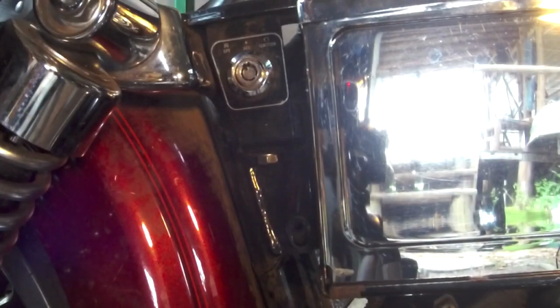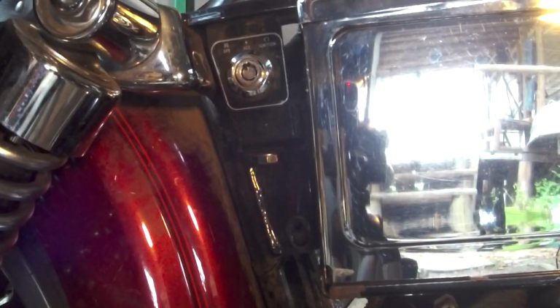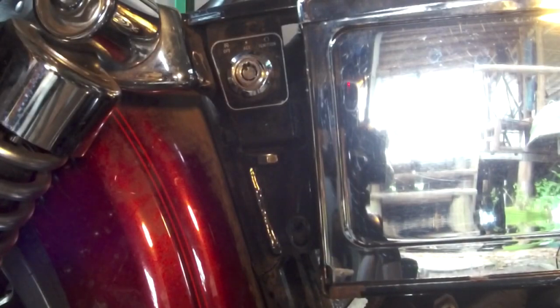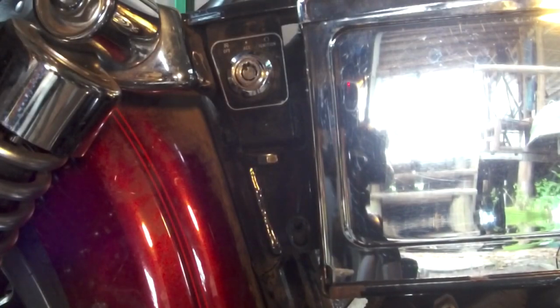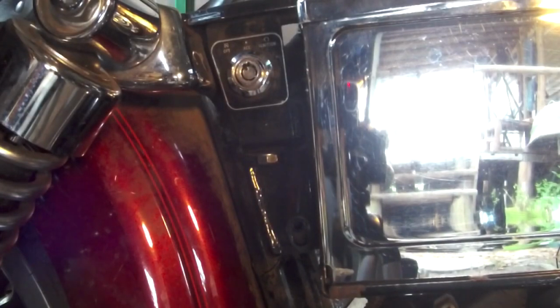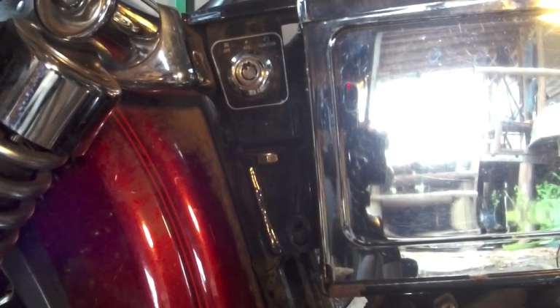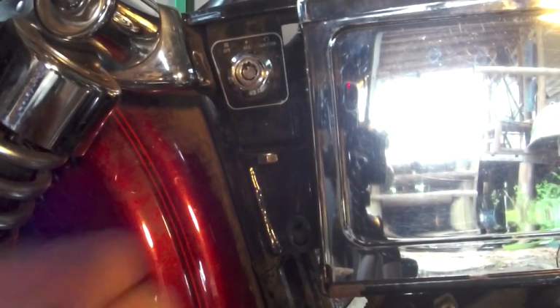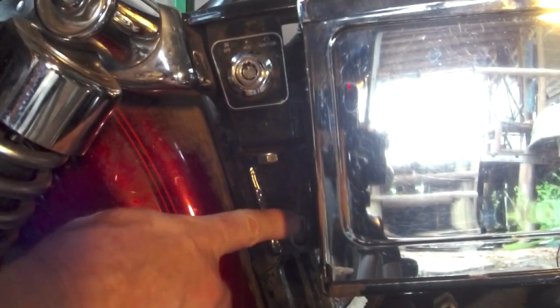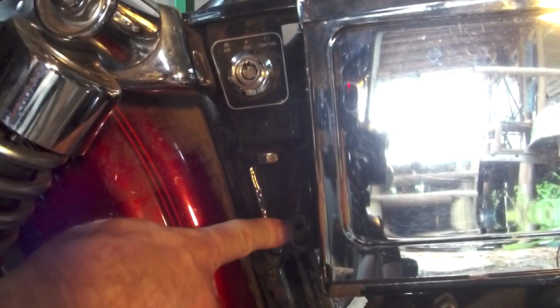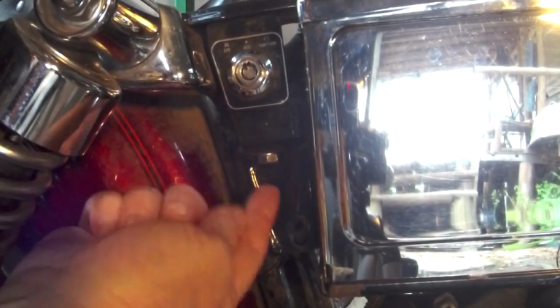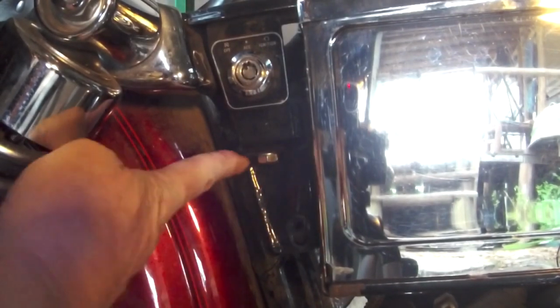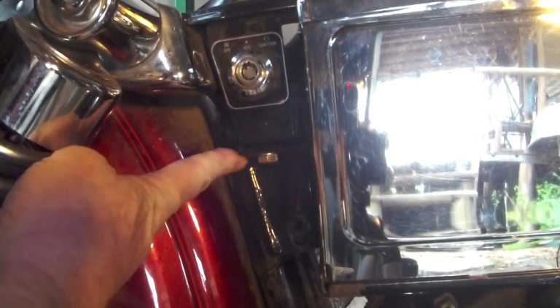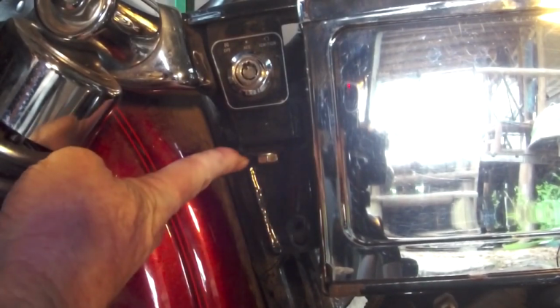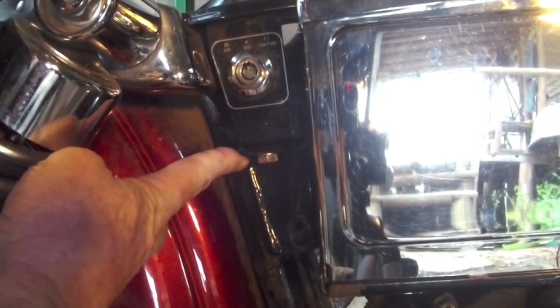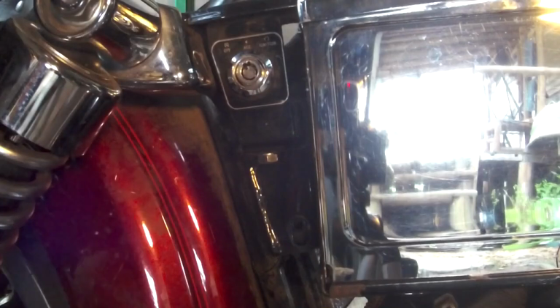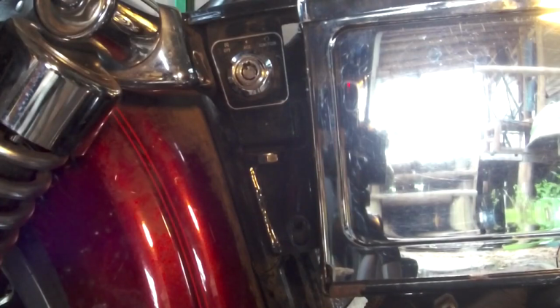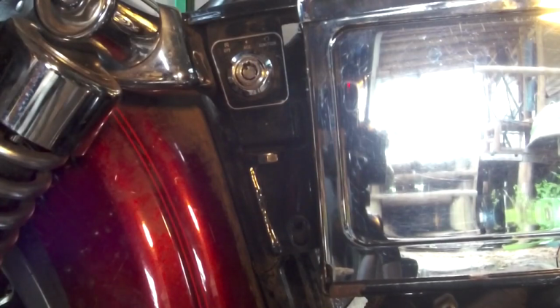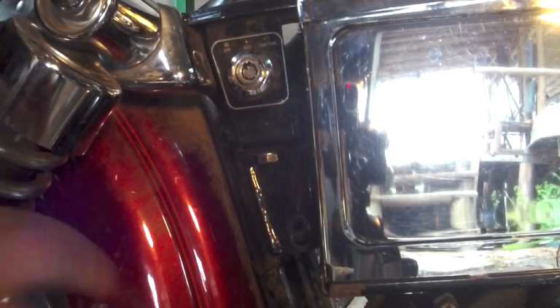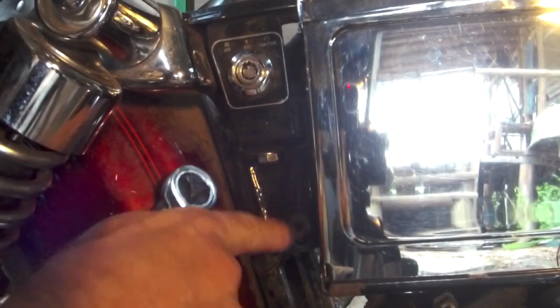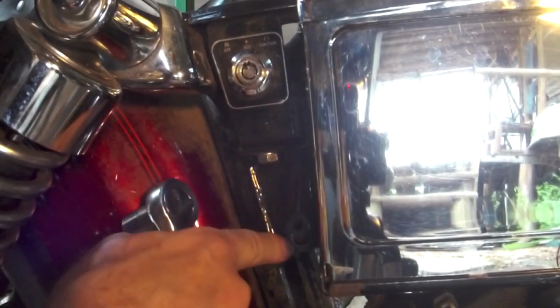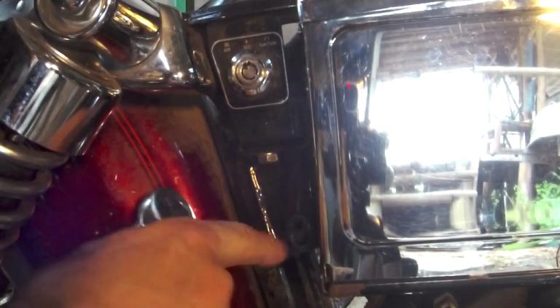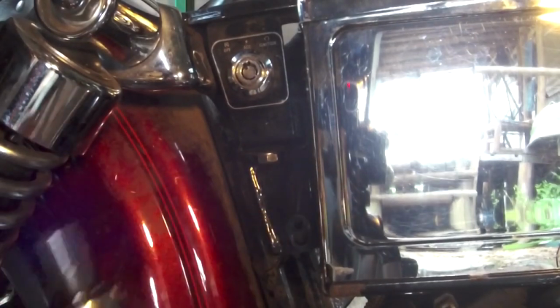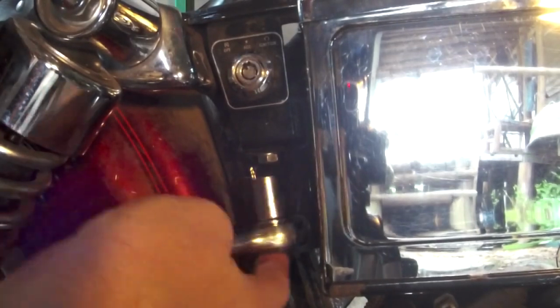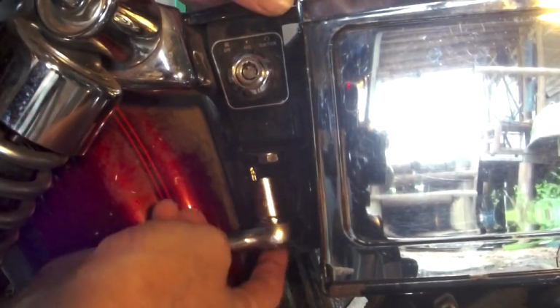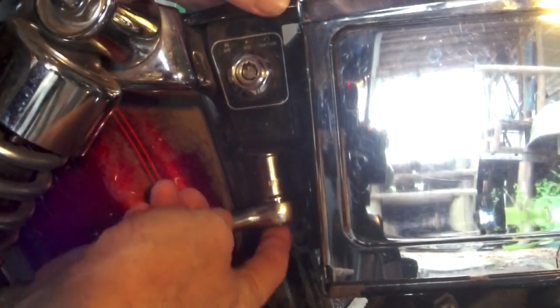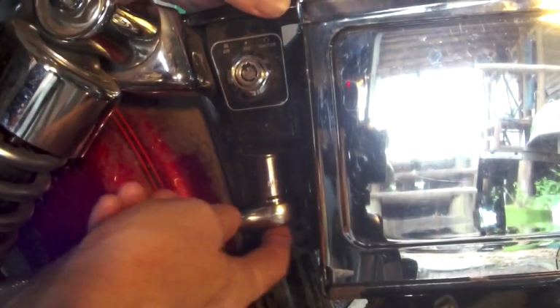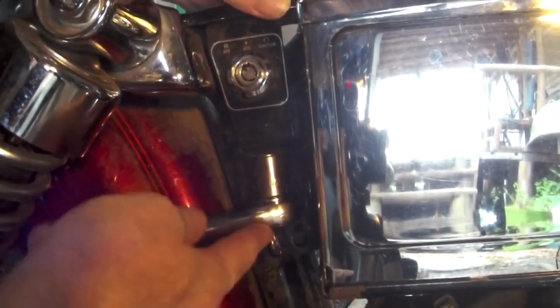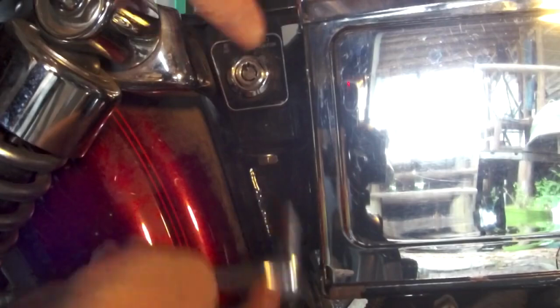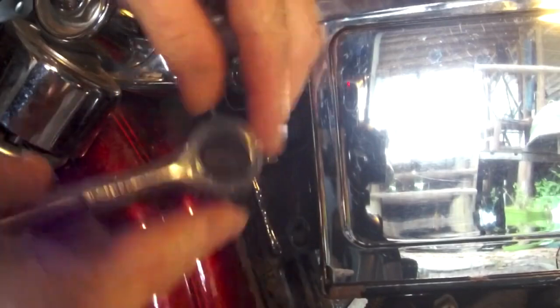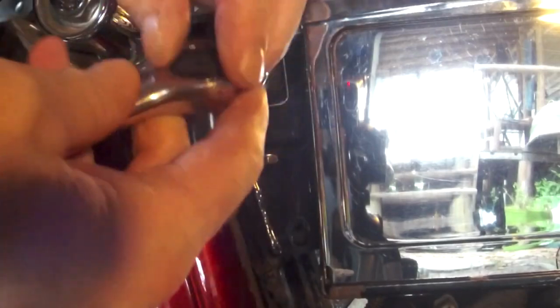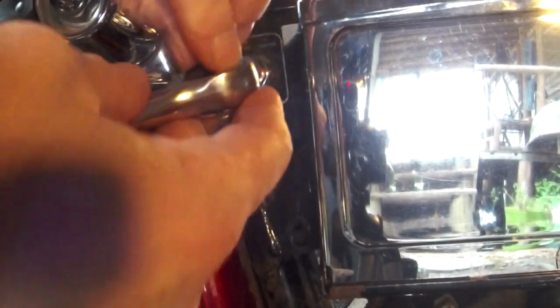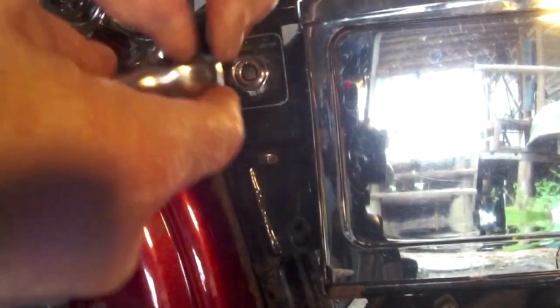Next, you got two bolts. One of mine is missing though. You got one down here, one right here underneath your ignition. Go ahead, take them out. Take this one out first, then take out the ignition bolt. One below your ignition.